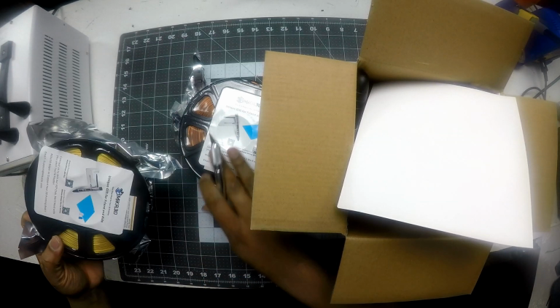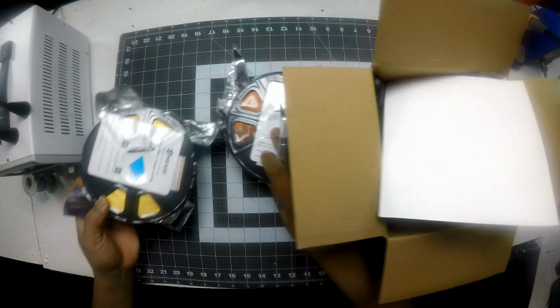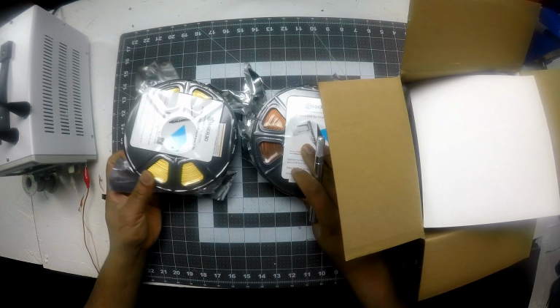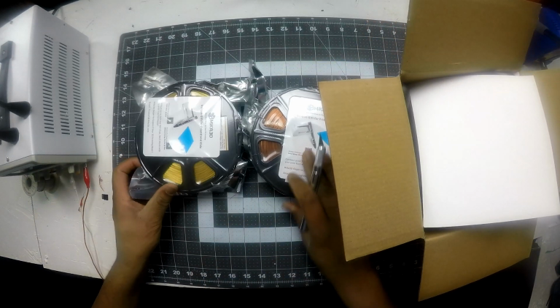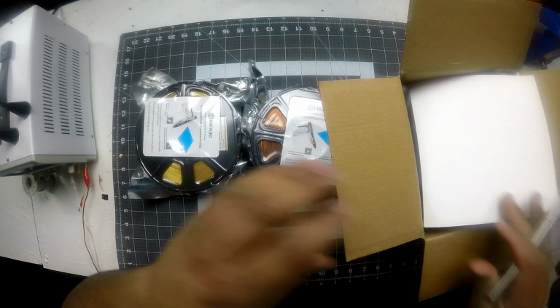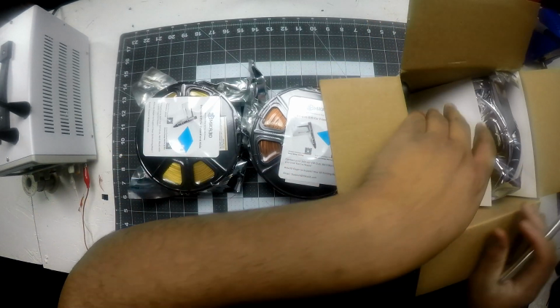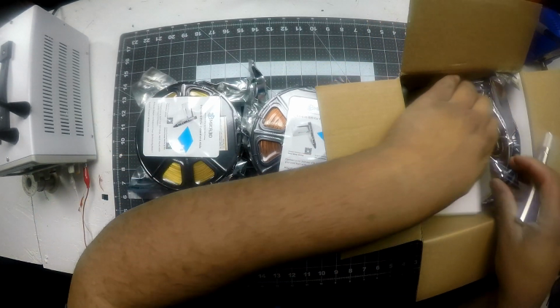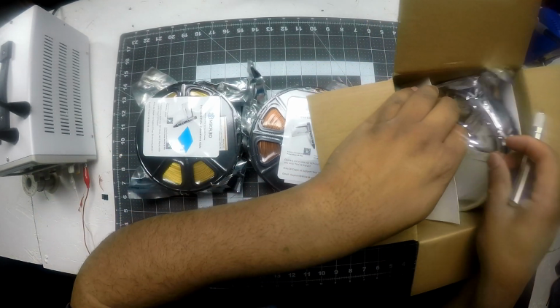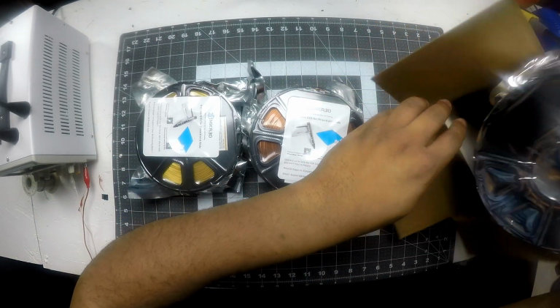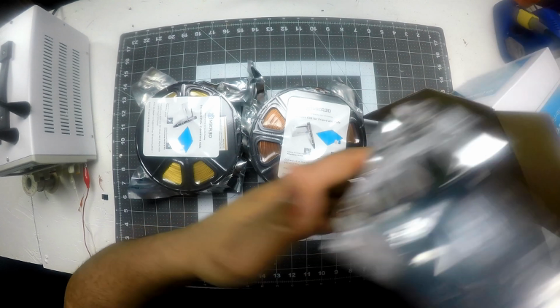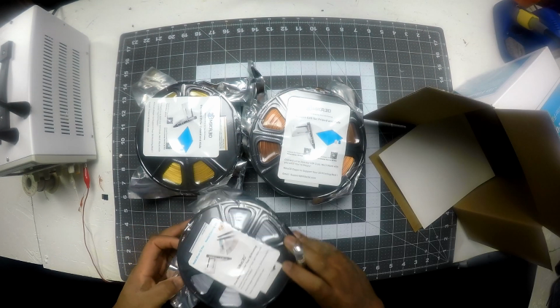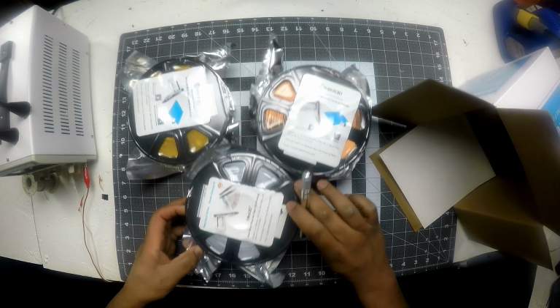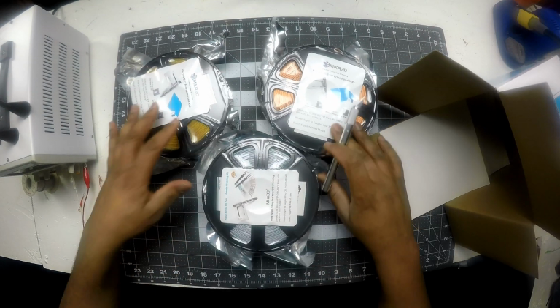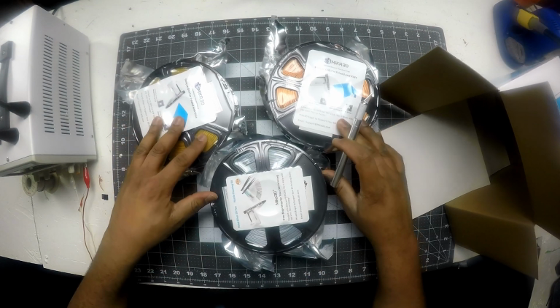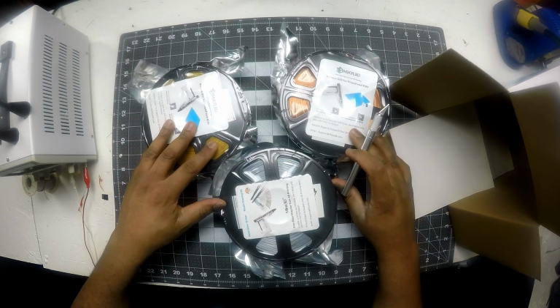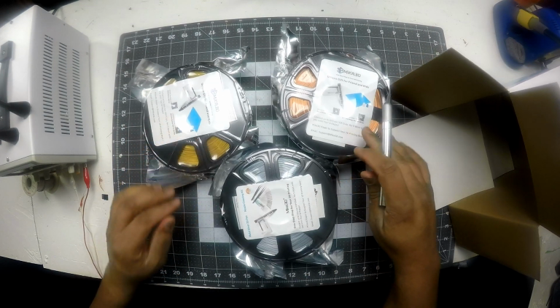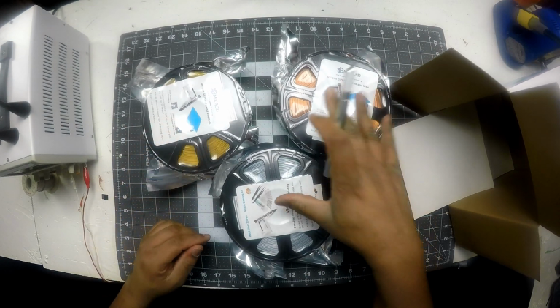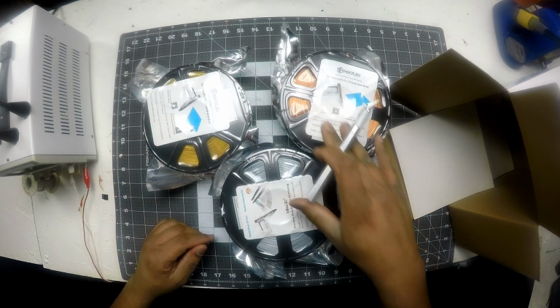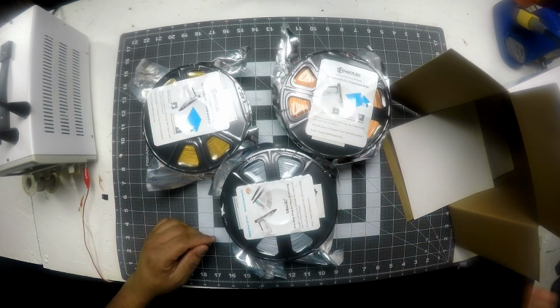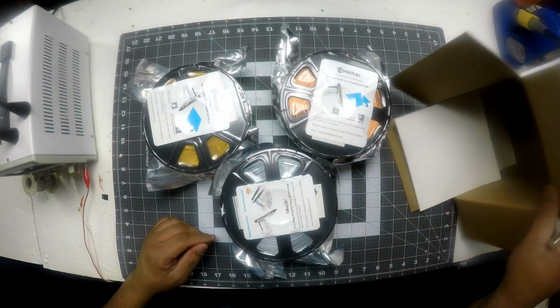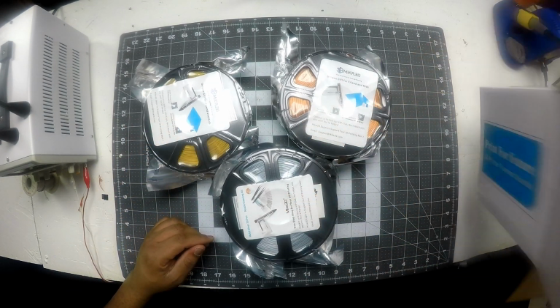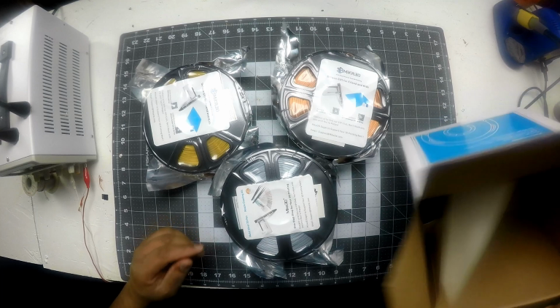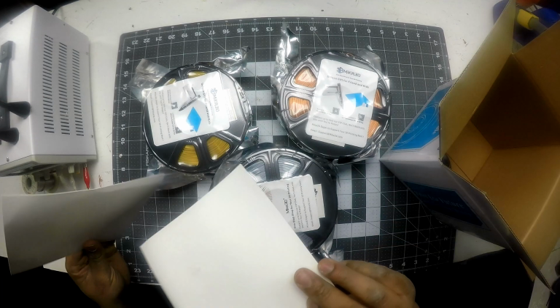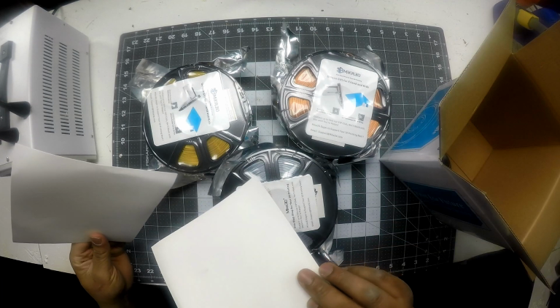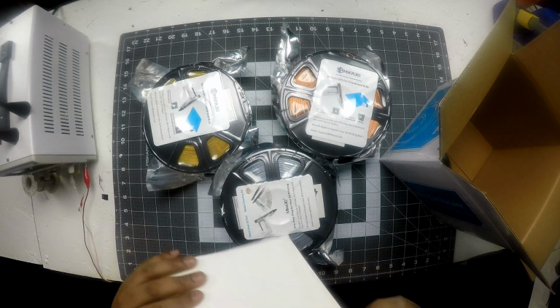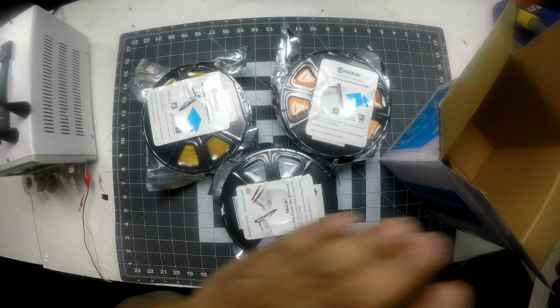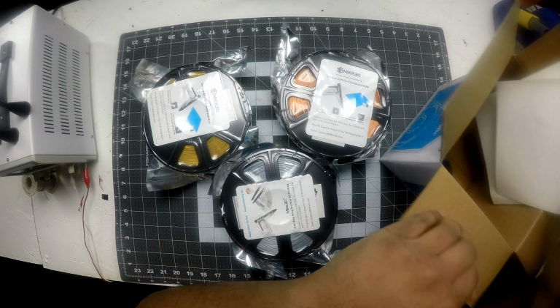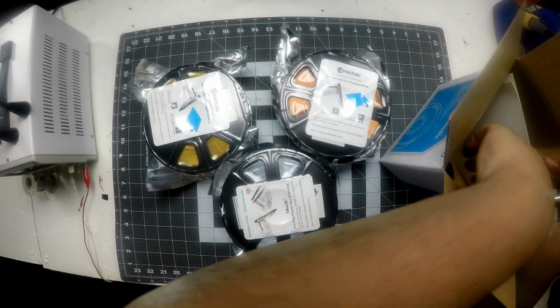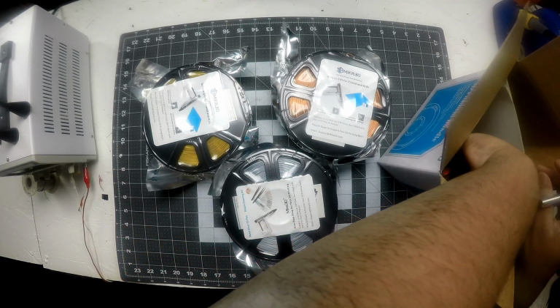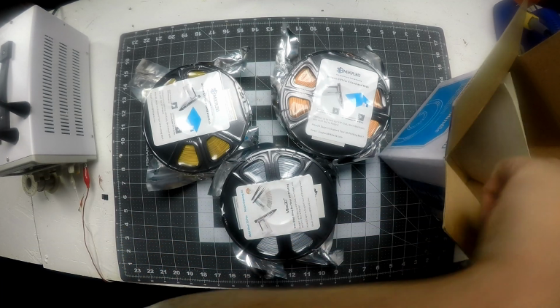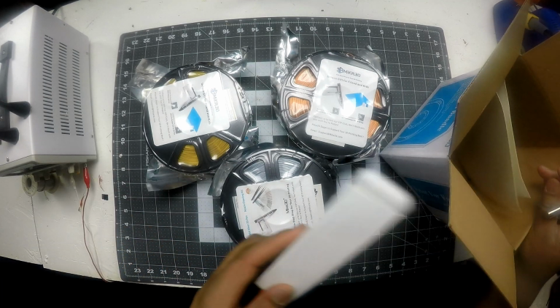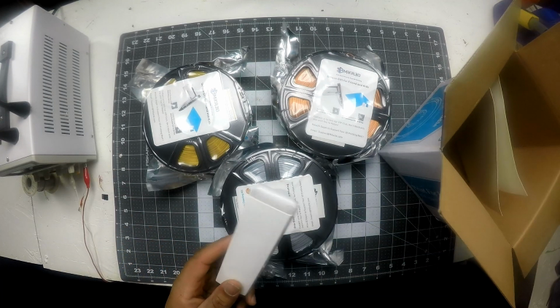Okay — copper, gold, and silver. It has a similar sheen to — I don't know if you guys remember the video when I did the sample from MakerBox, the sample prints. It has a similar sheen to that filament.